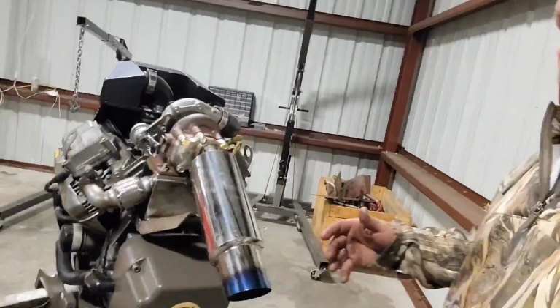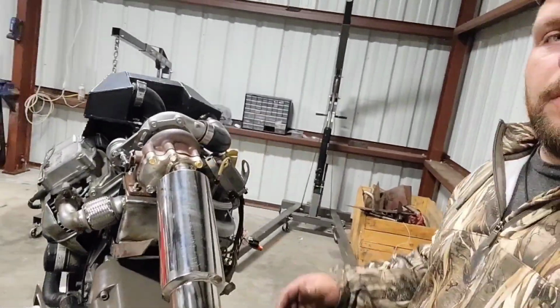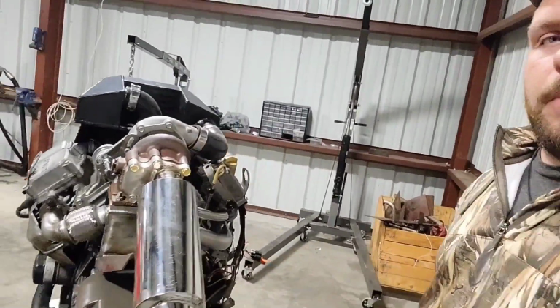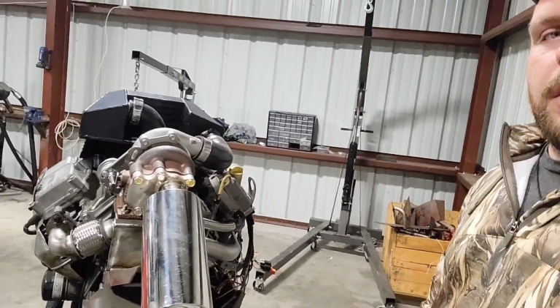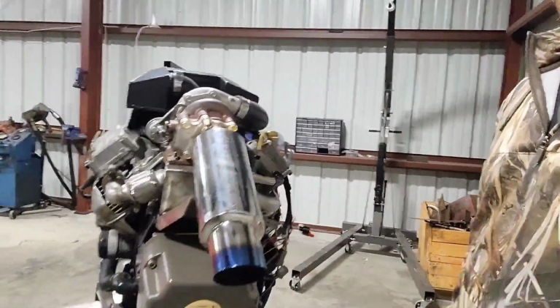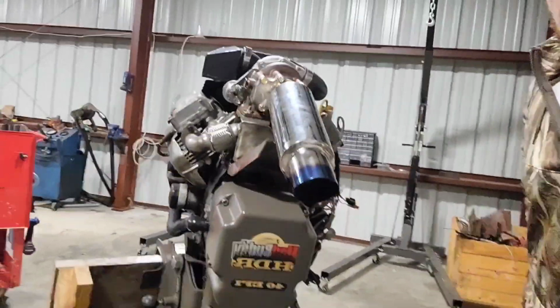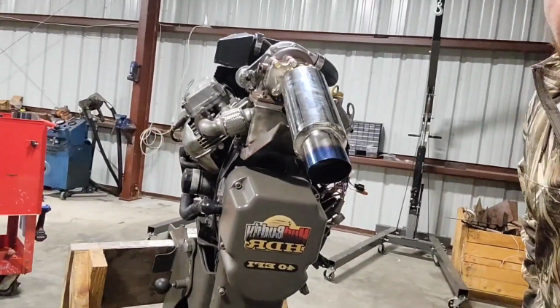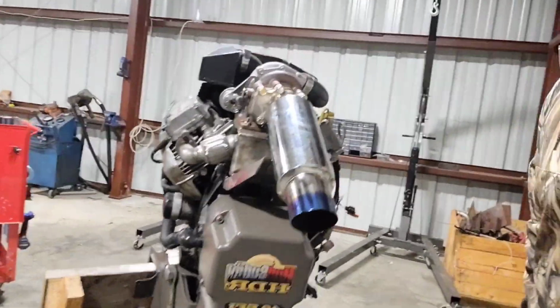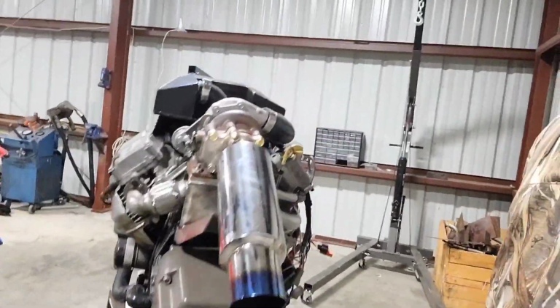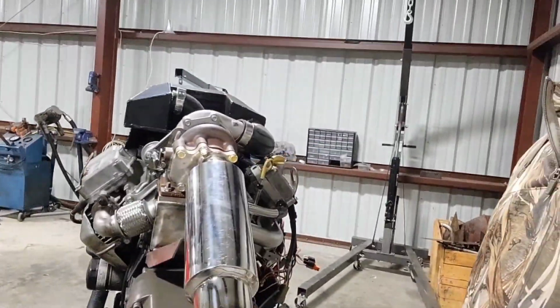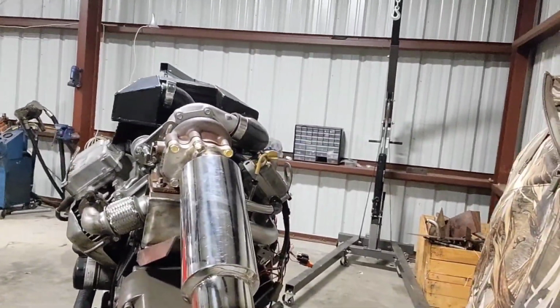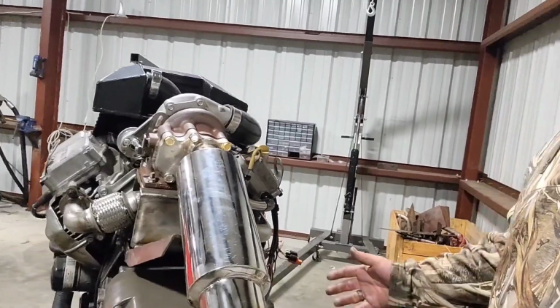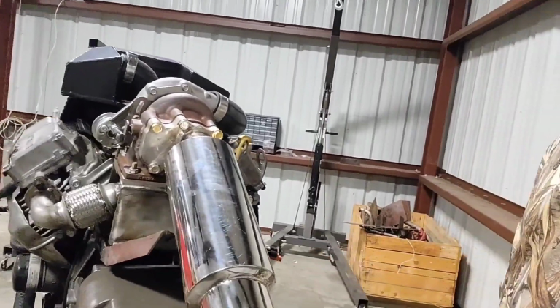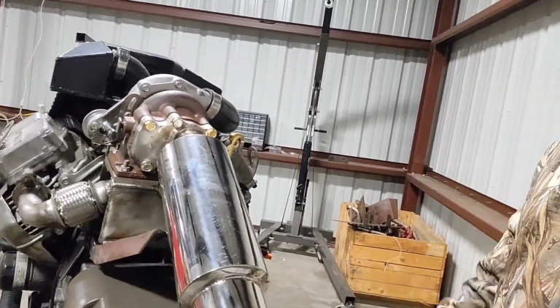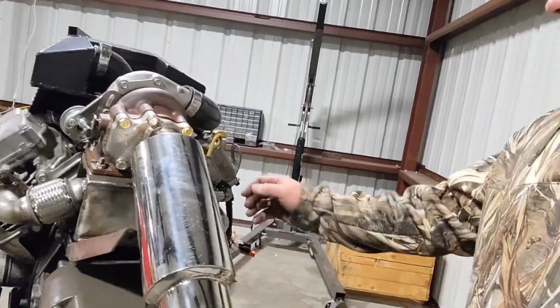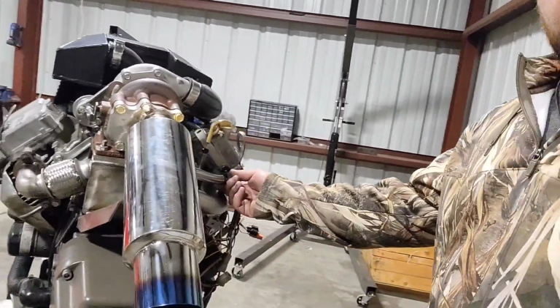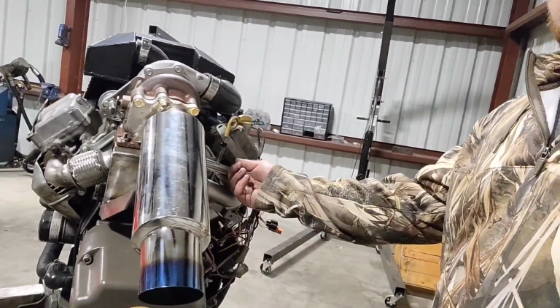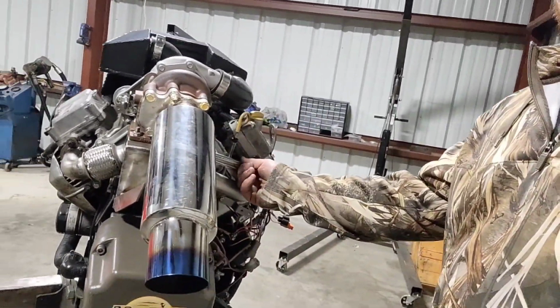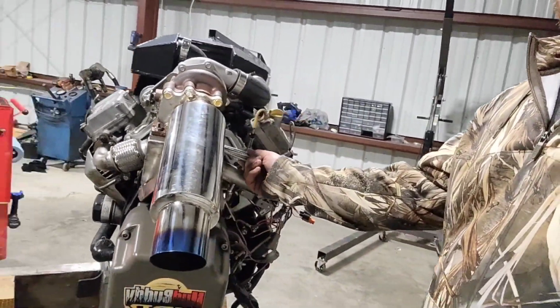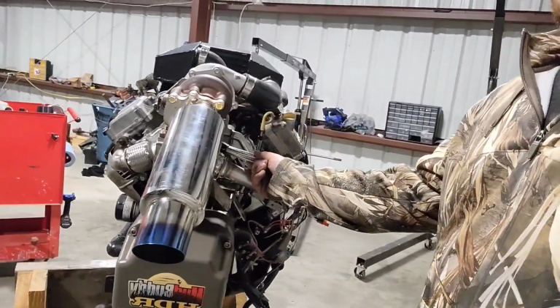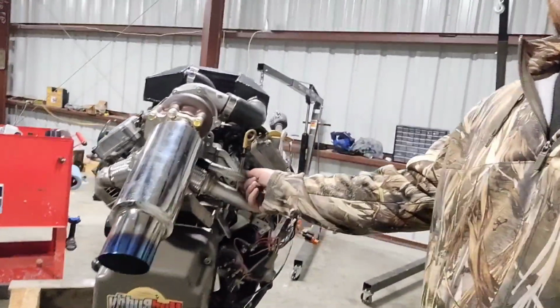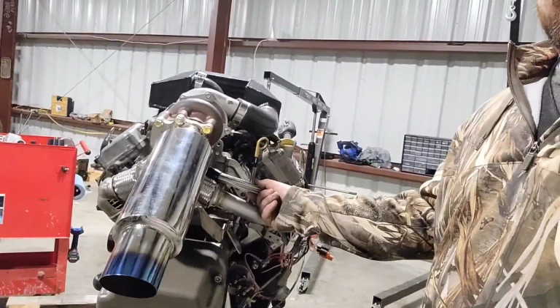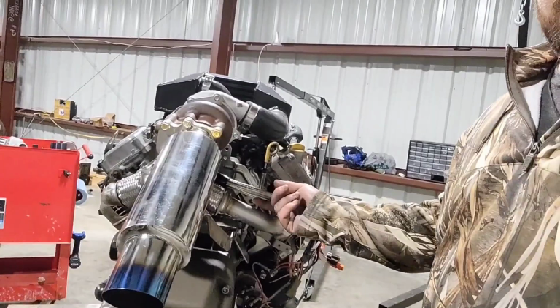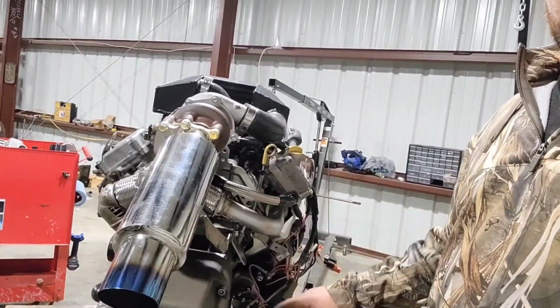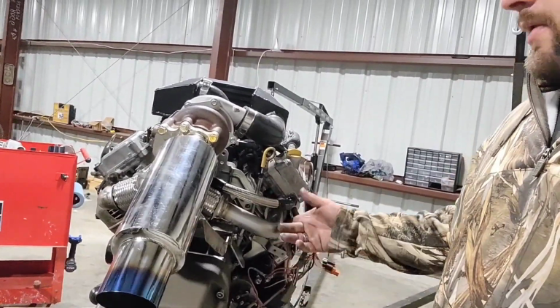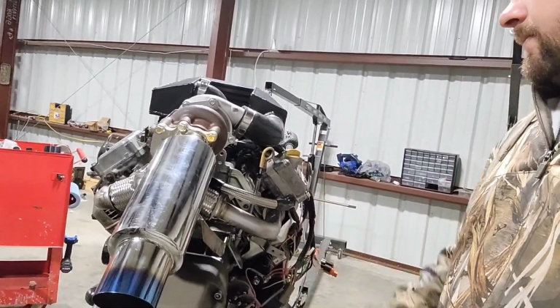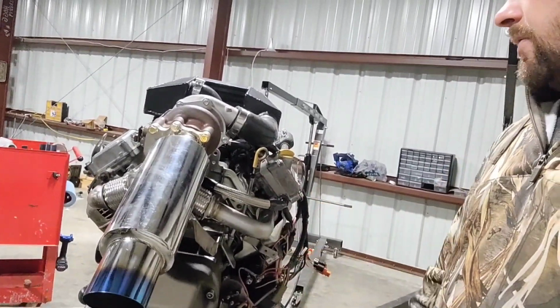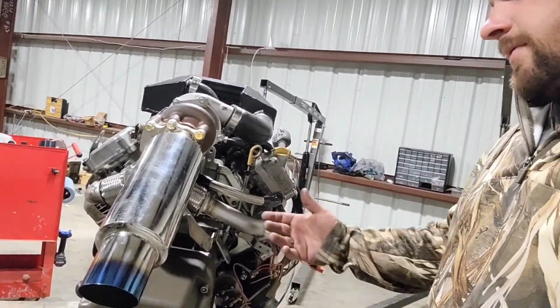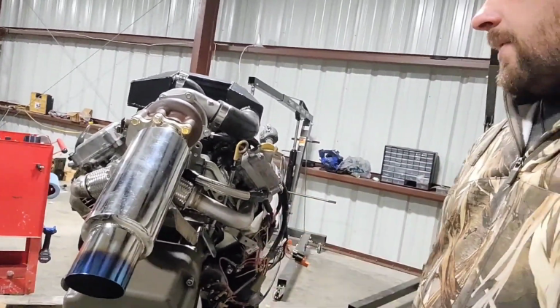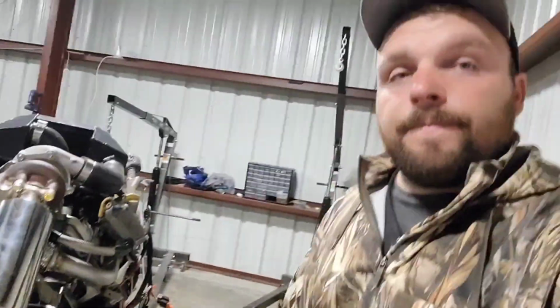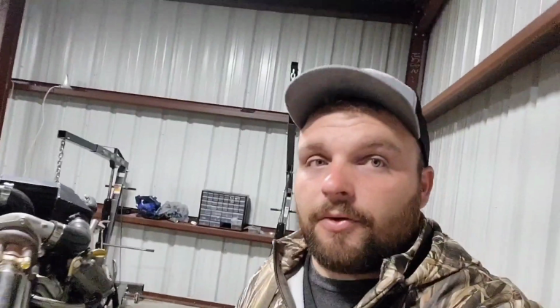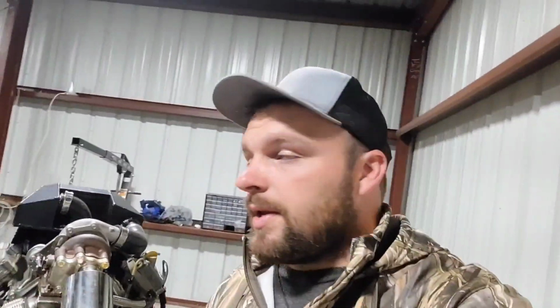We can come around here to get a back view — kind of what the open system looks like. We put in steel-braided lines right here just for aesthetics.